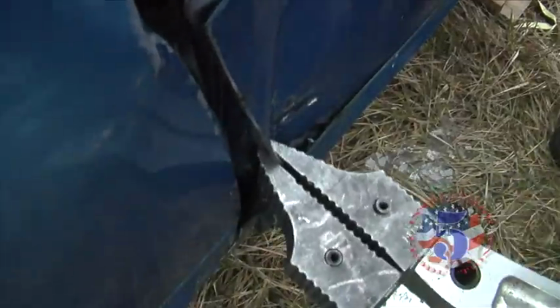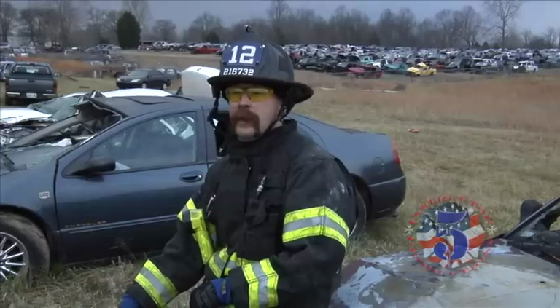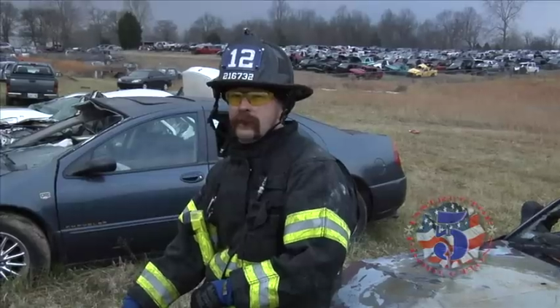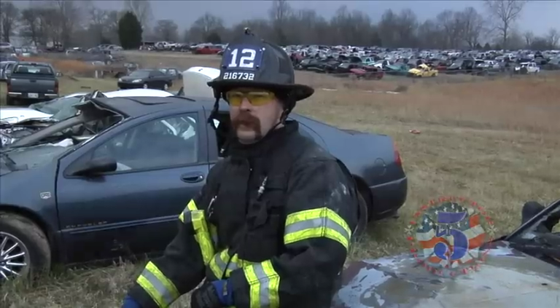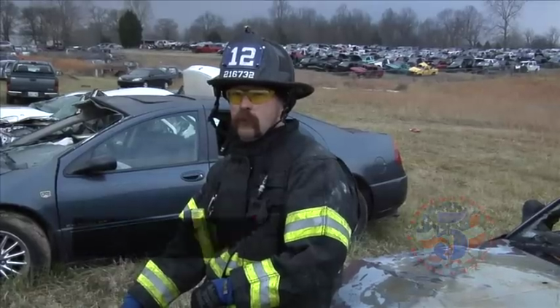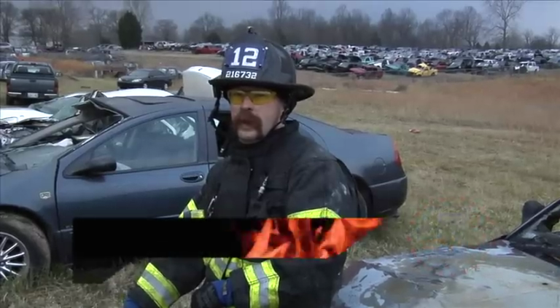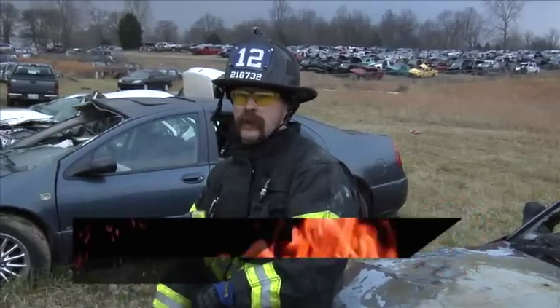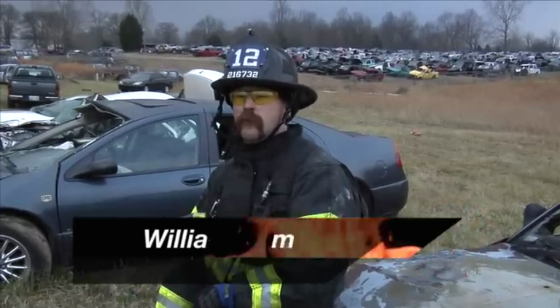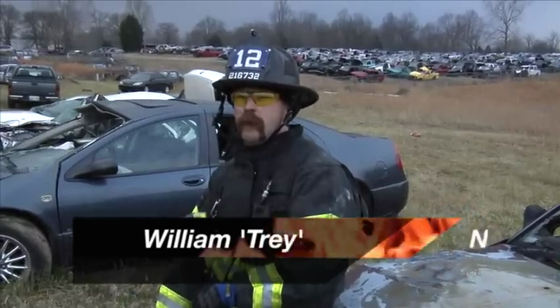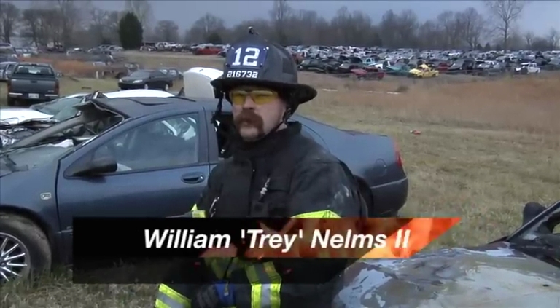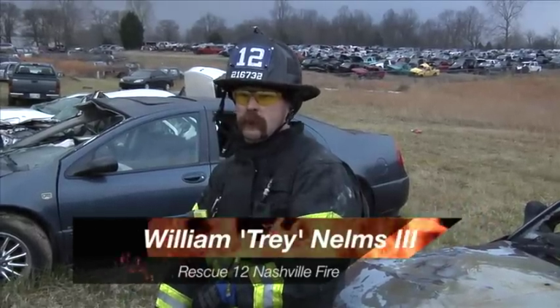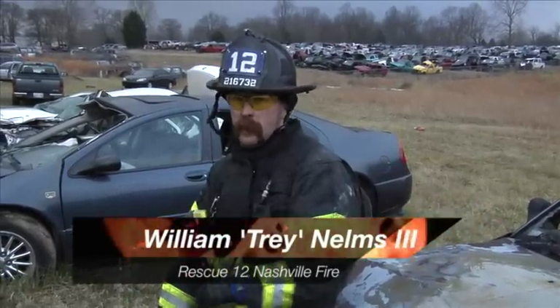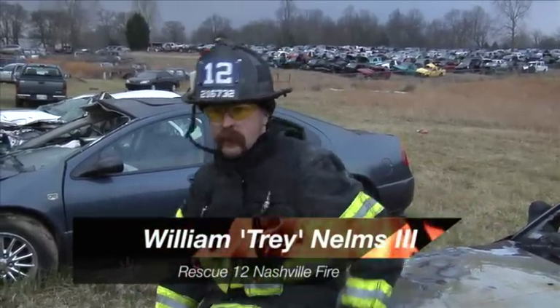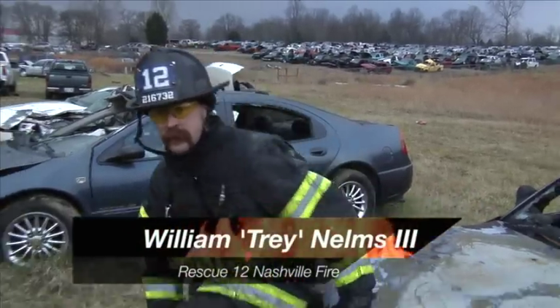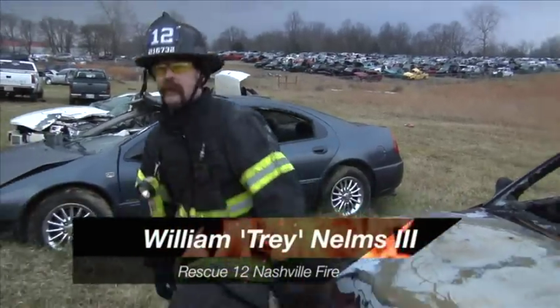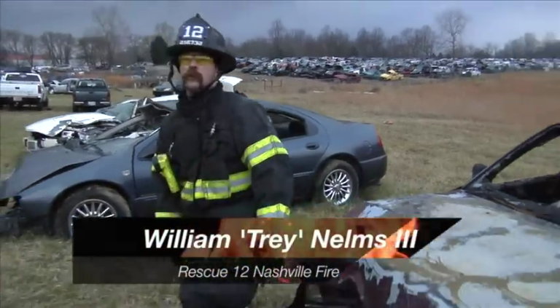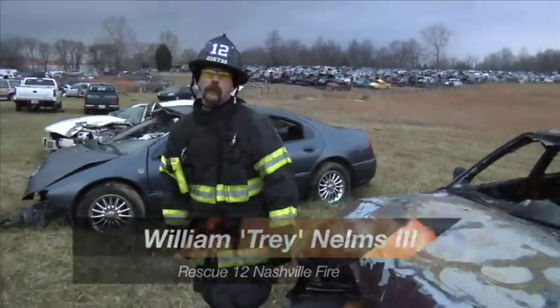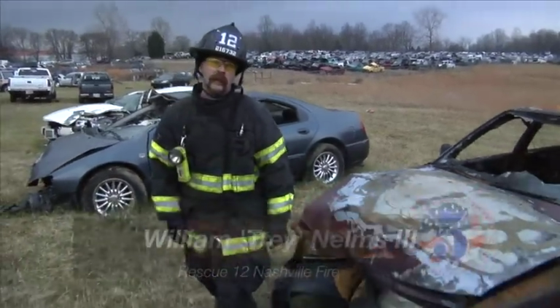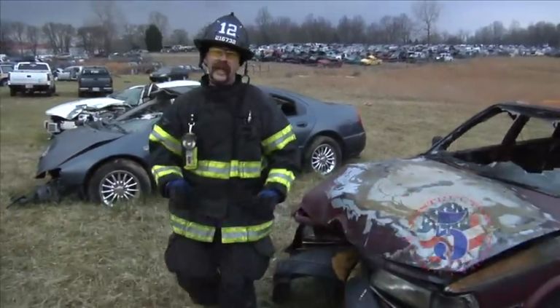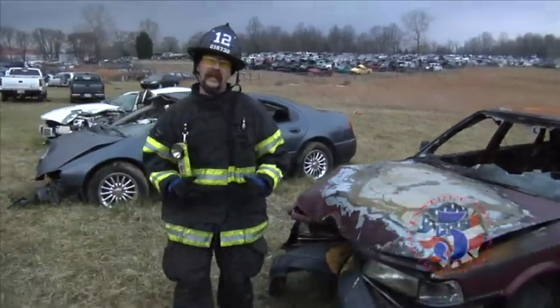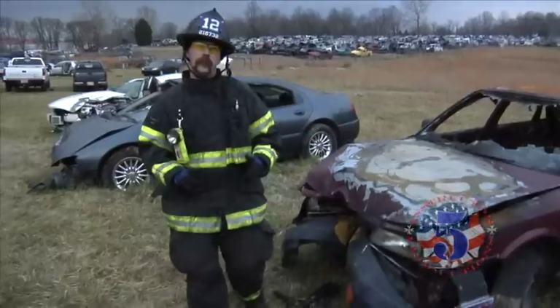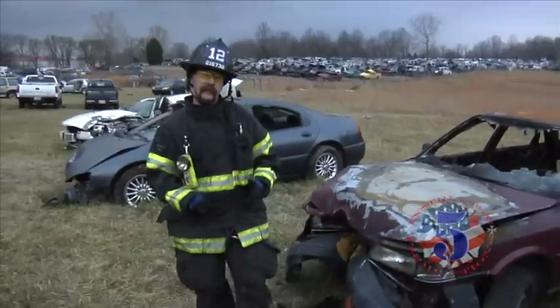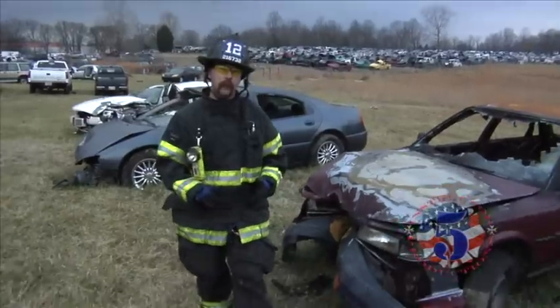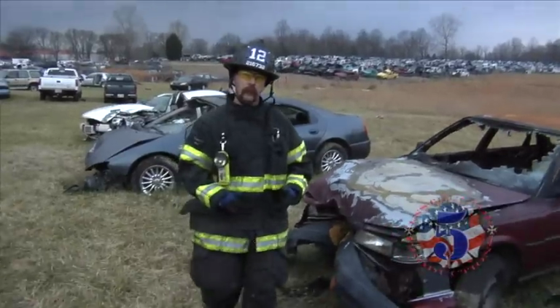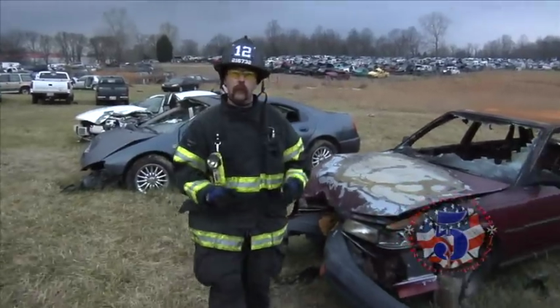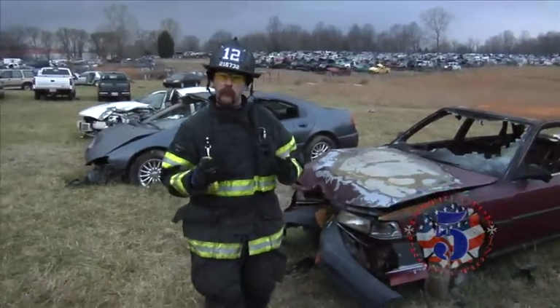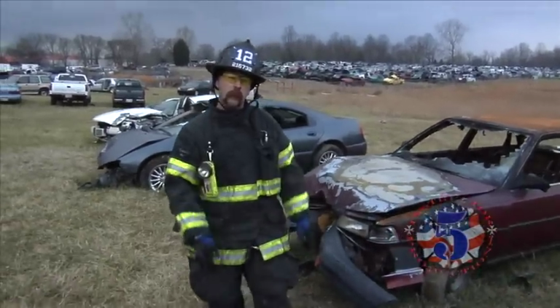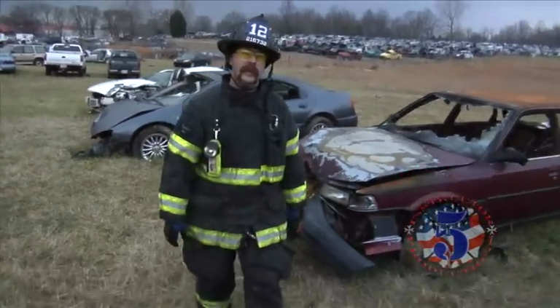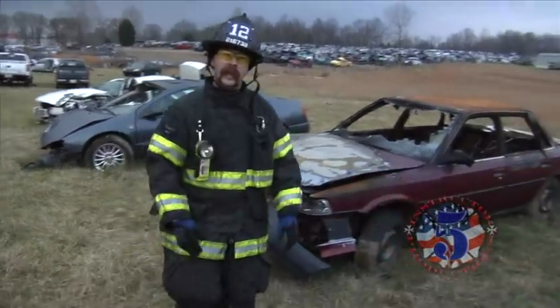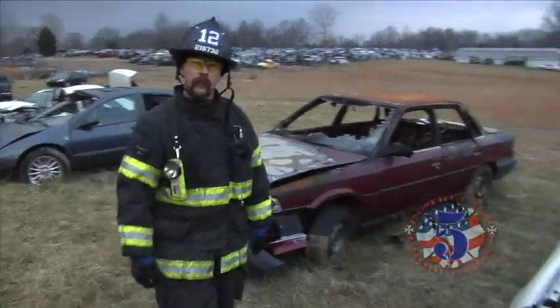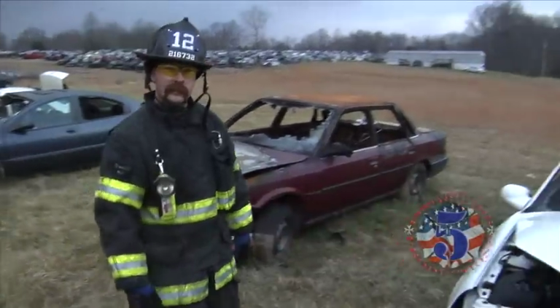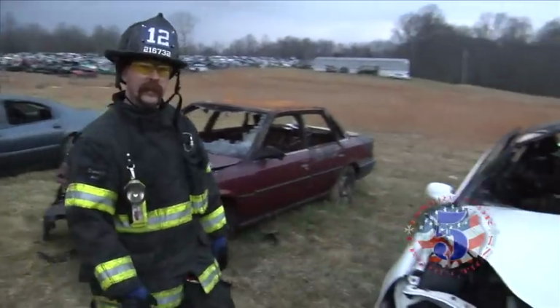Hey, I'm Trey Nelms, Nashville Fire Rescue Company 12. Today we're going to talk about gaining initial access for your tools, or a purchase point, in an extrication setting.